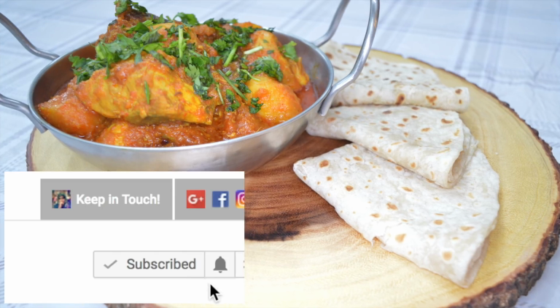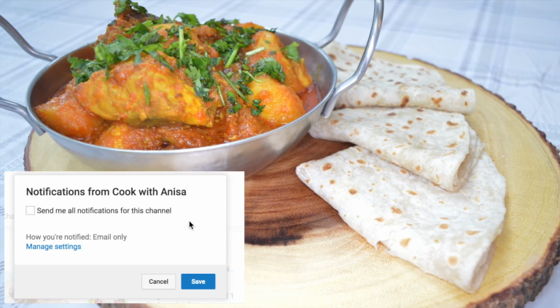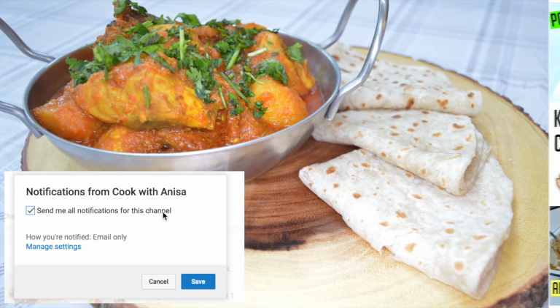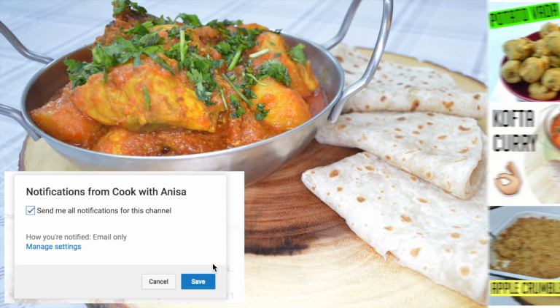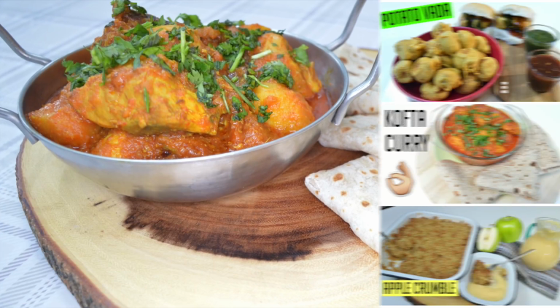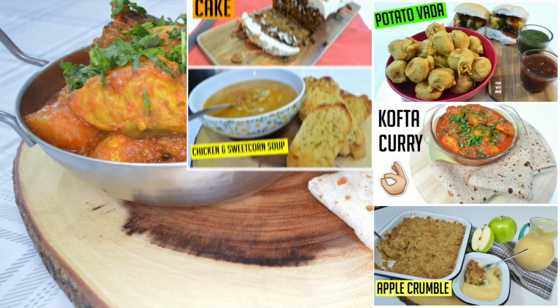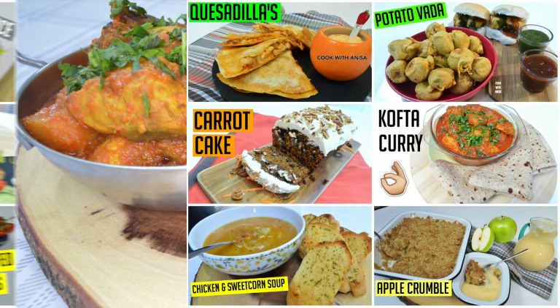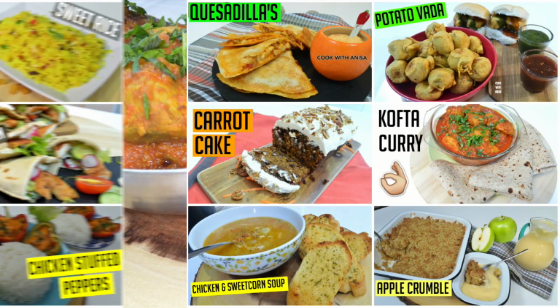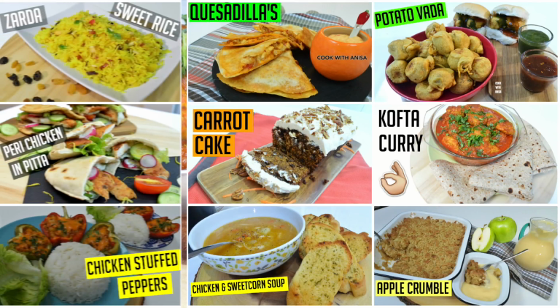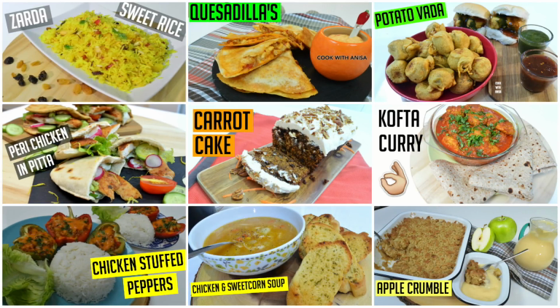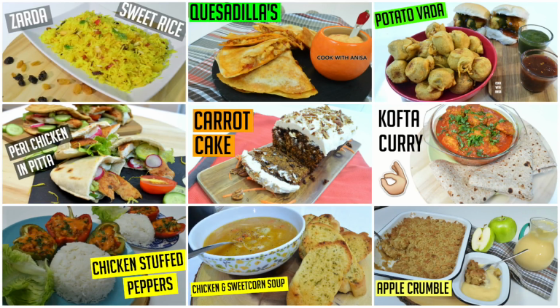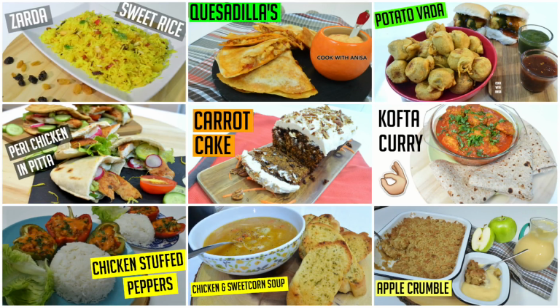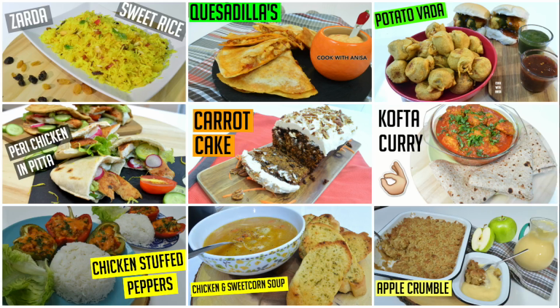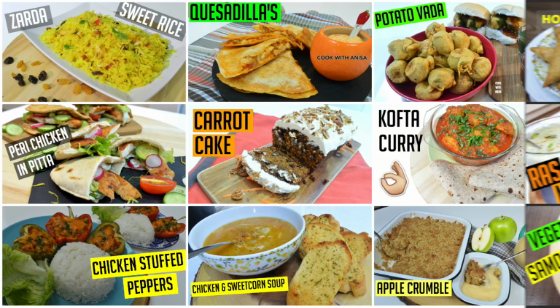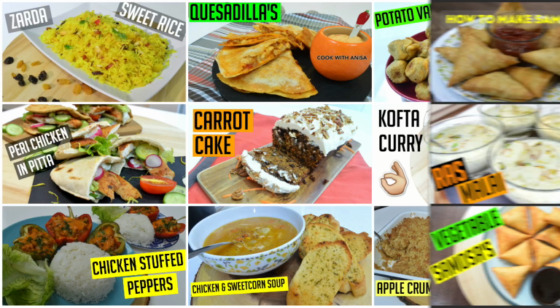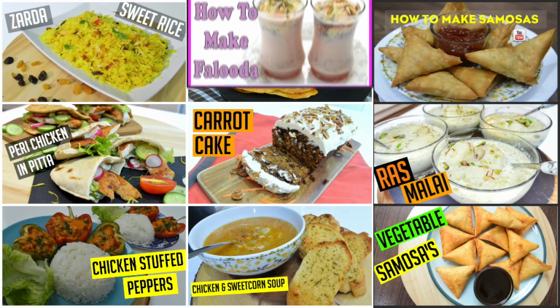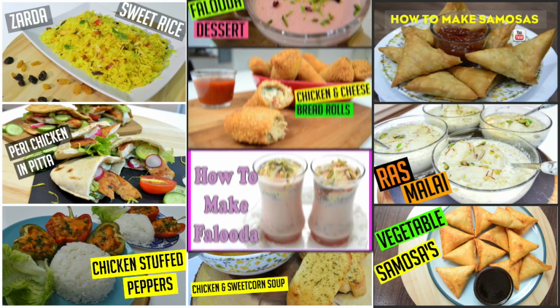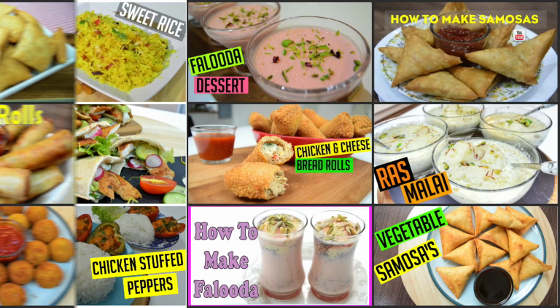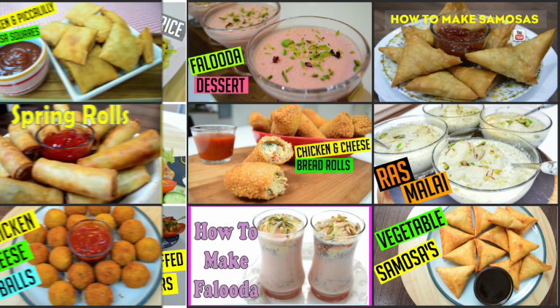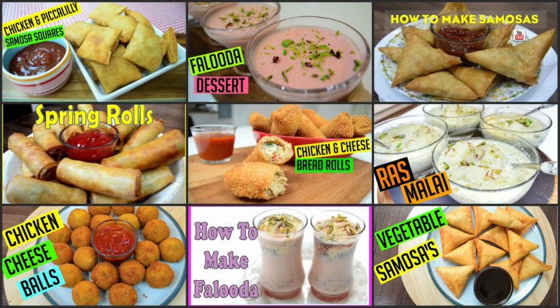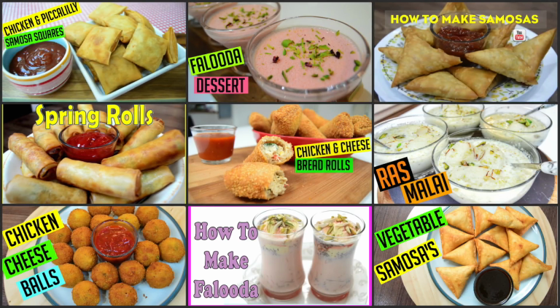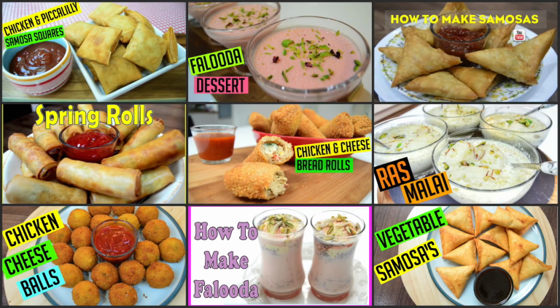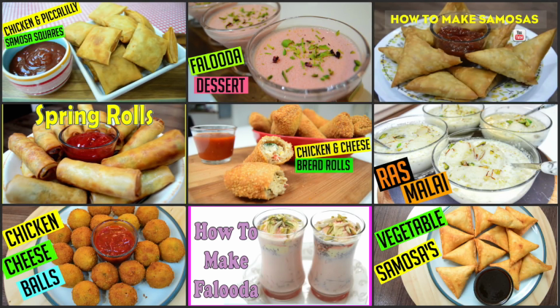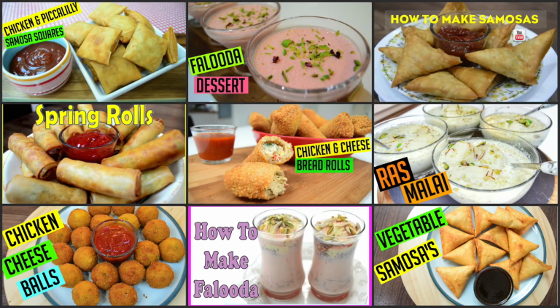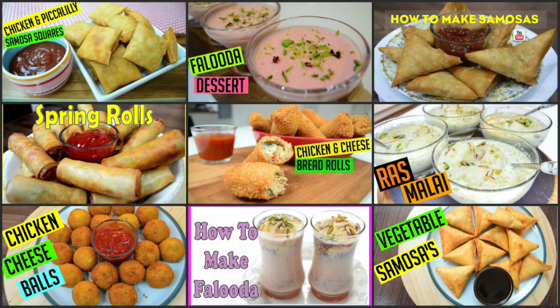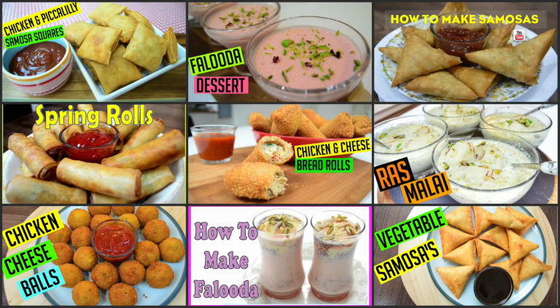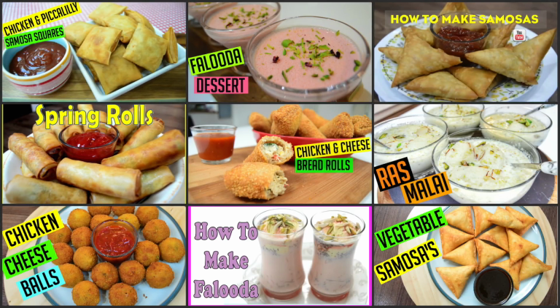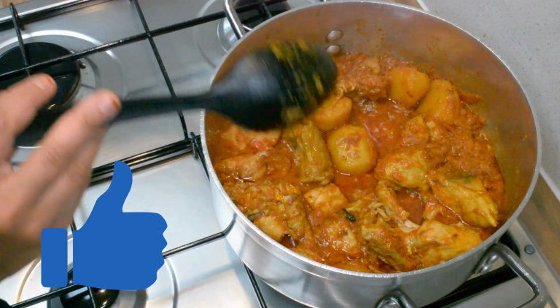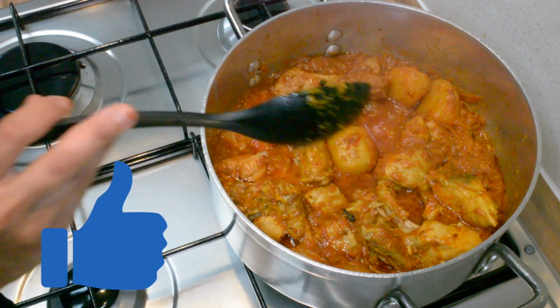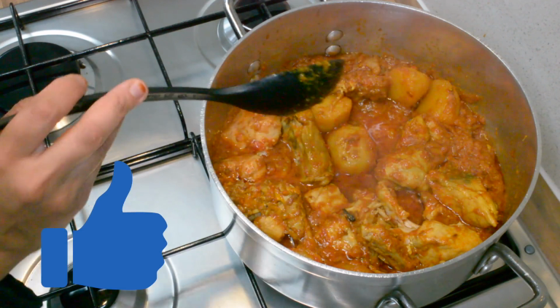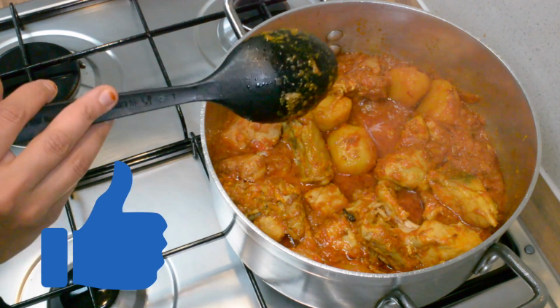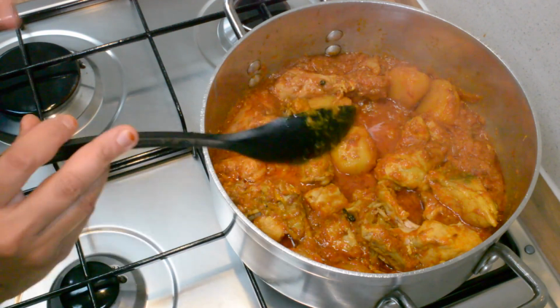If you like food, don't forget to hit subscribe and click notify to stay up to date with new recipes every week. If you like this video, please do give me a thumbs up and with that being said, let's crack on.